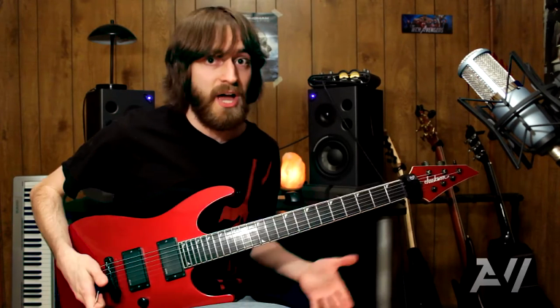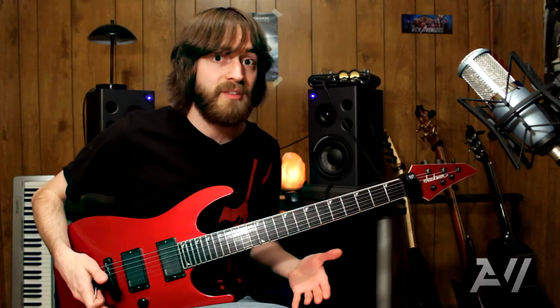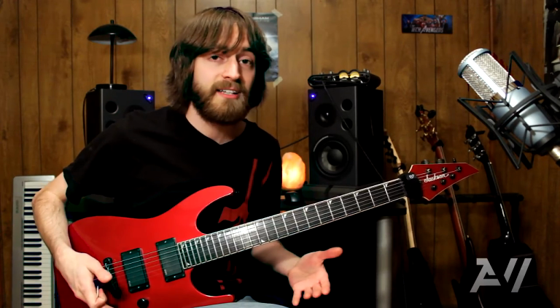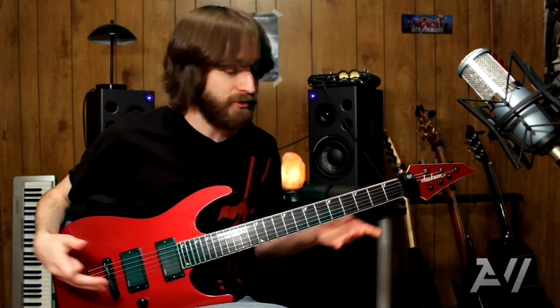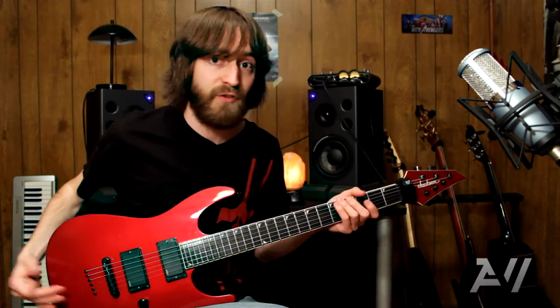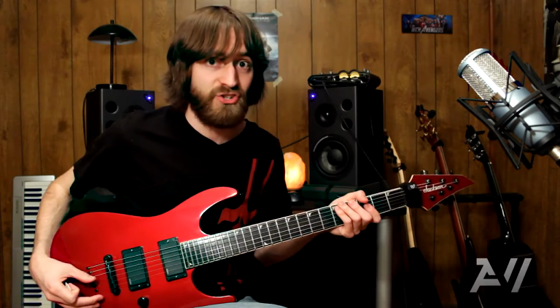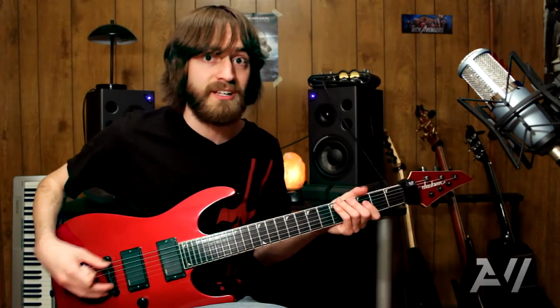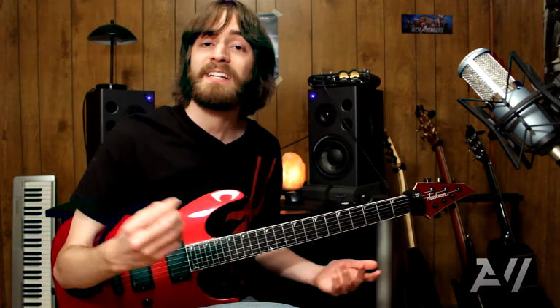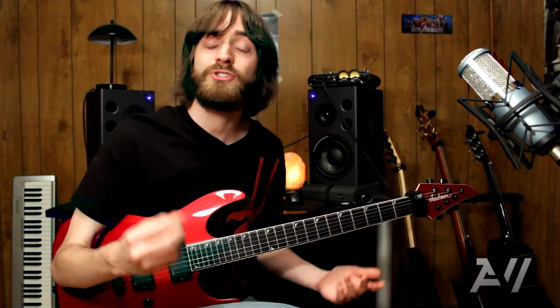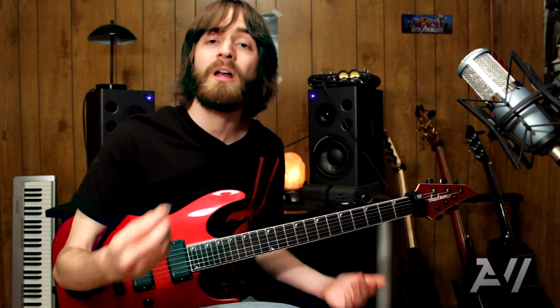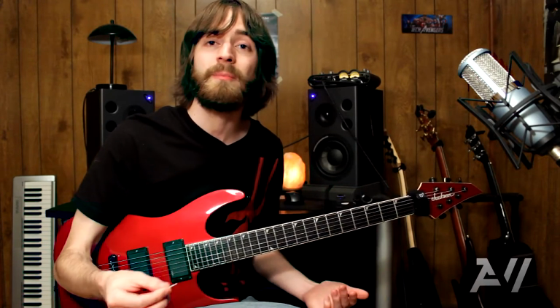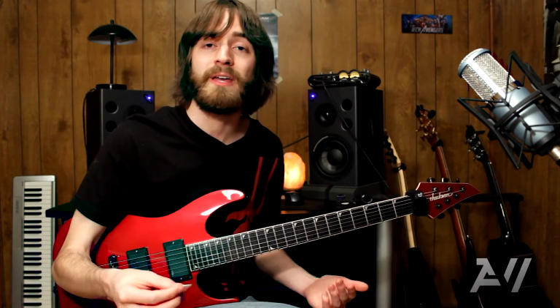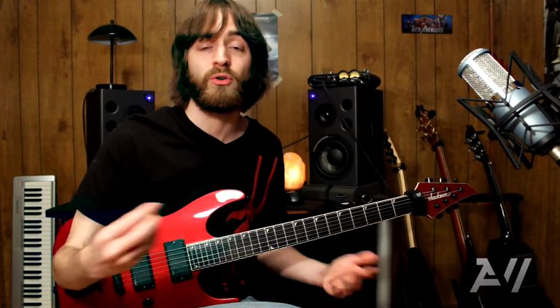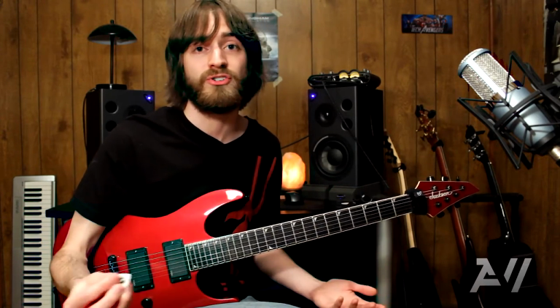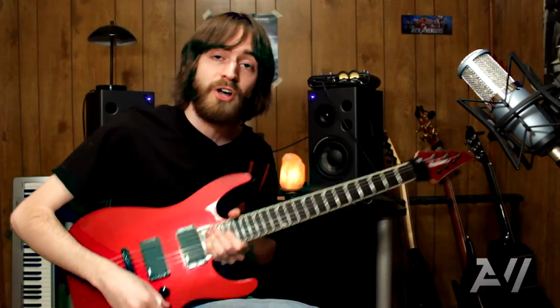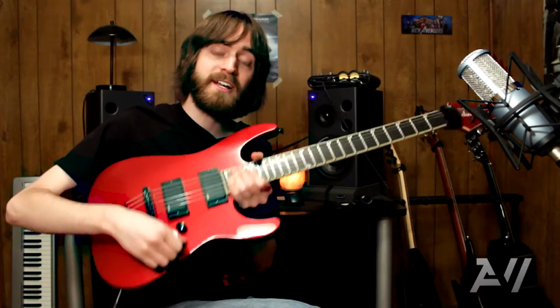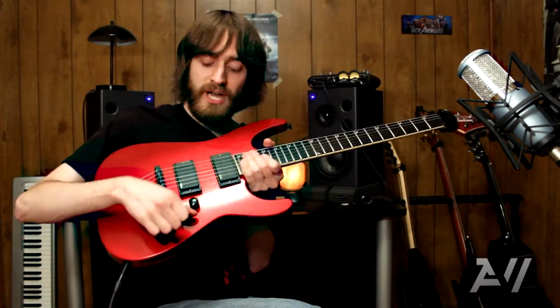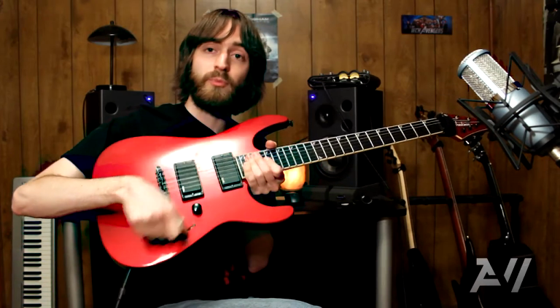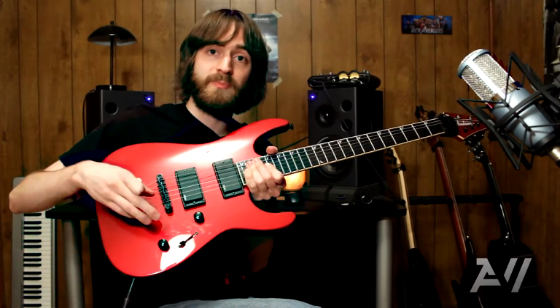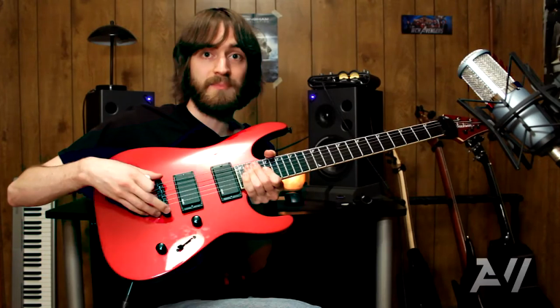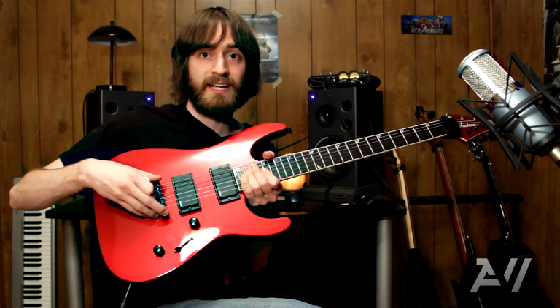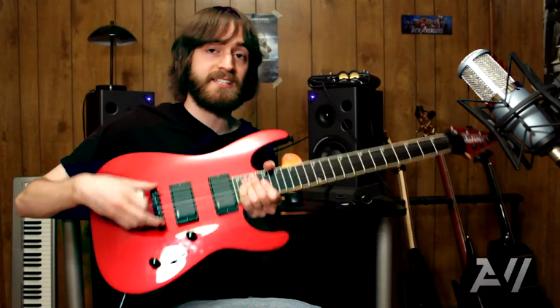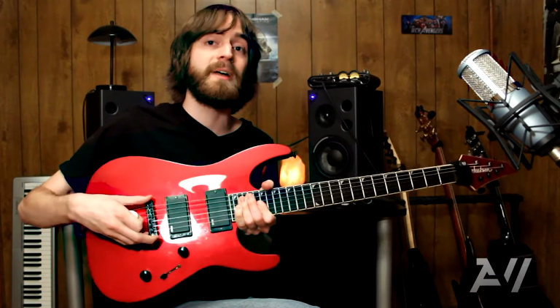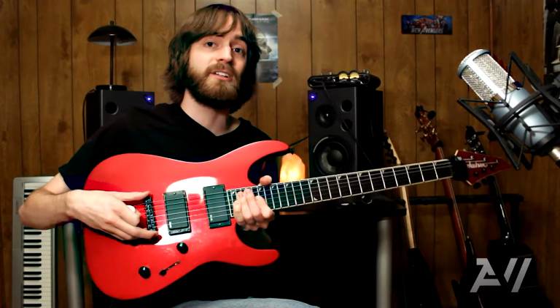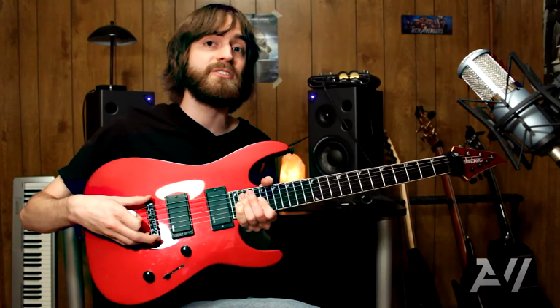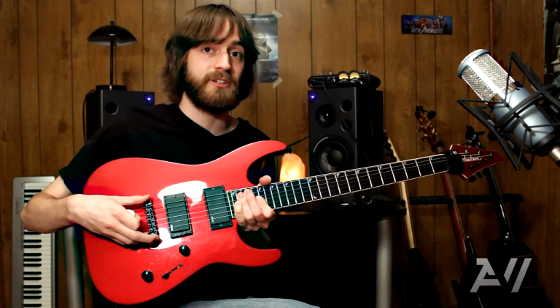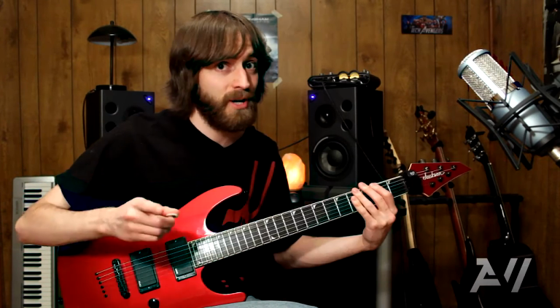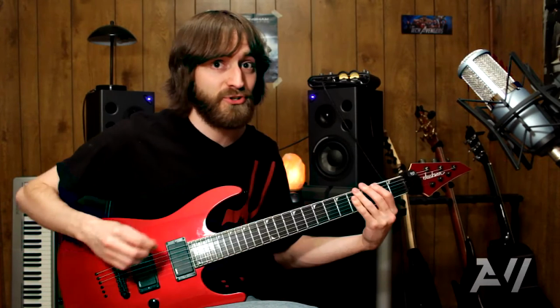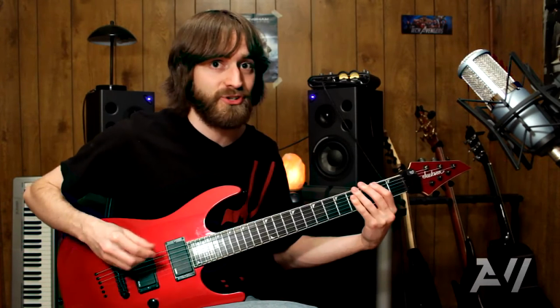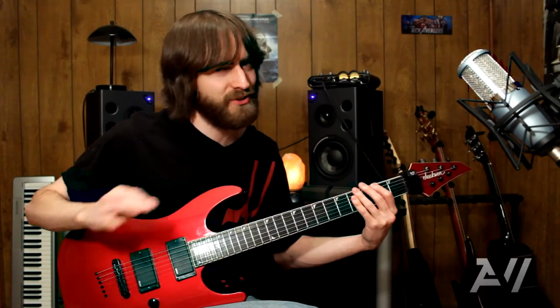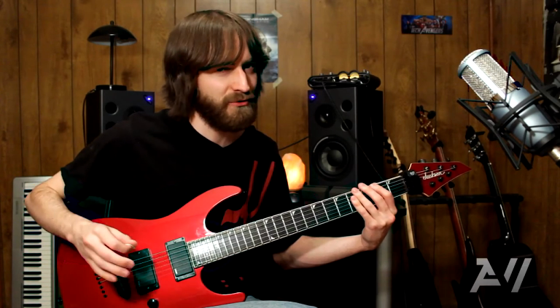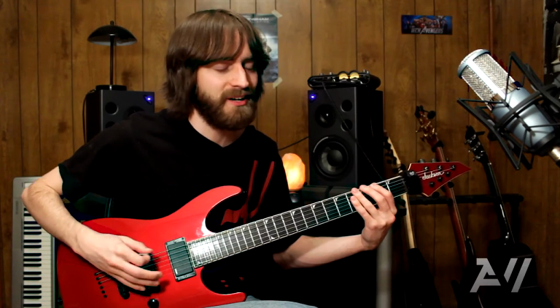If you have them available, use fresh strings. Next, get a one millimeter pick or larger. Also make sure you have your bridge pickup selected as this will make it a little easier. Turn up your distortion, but don't overdo it.